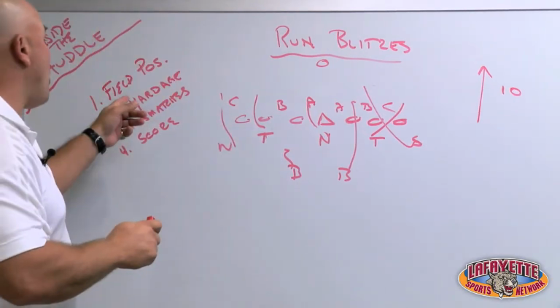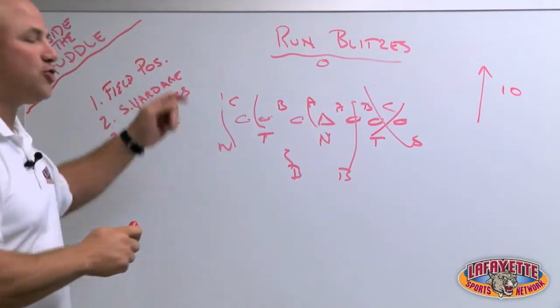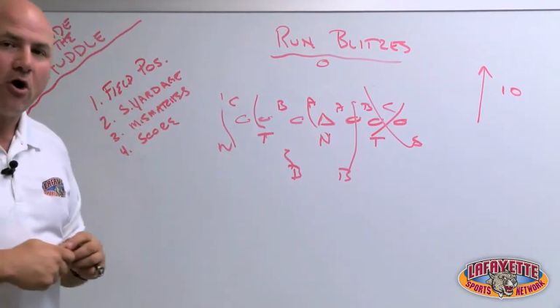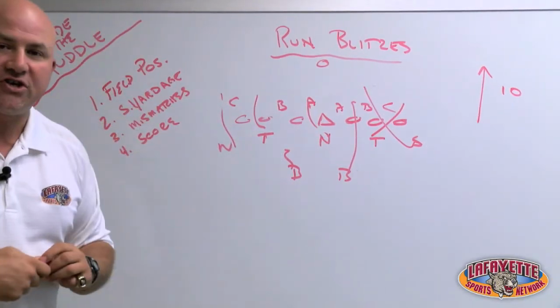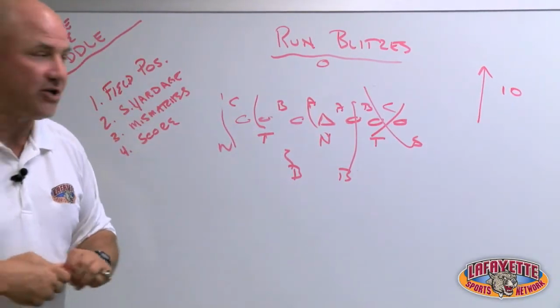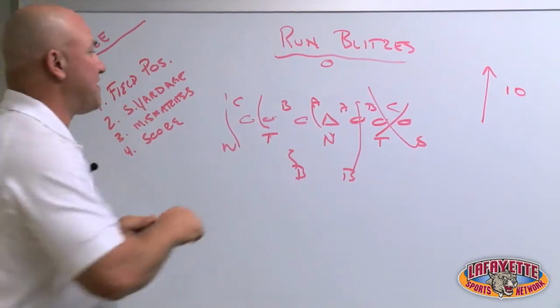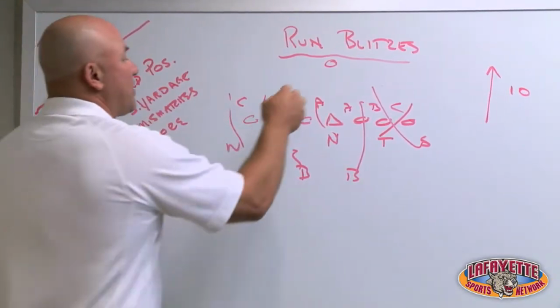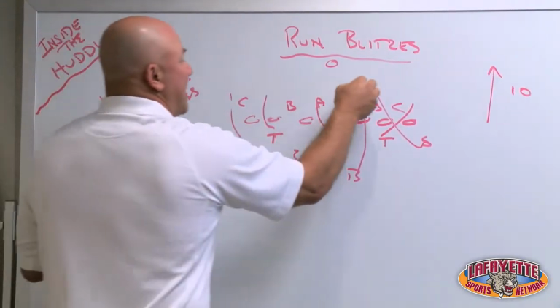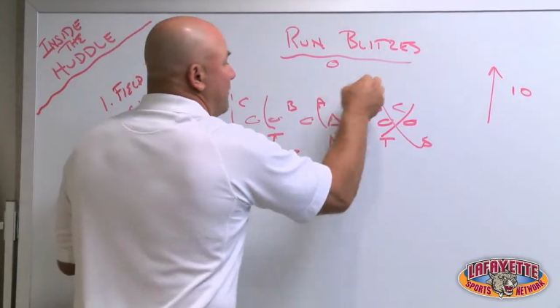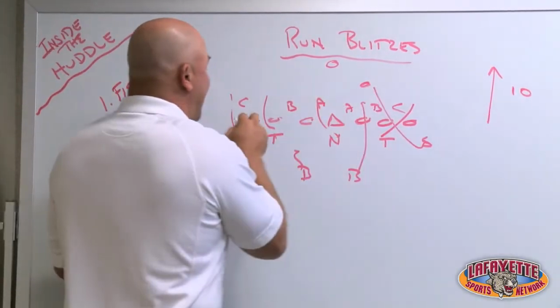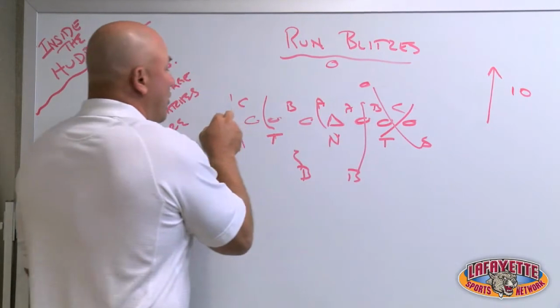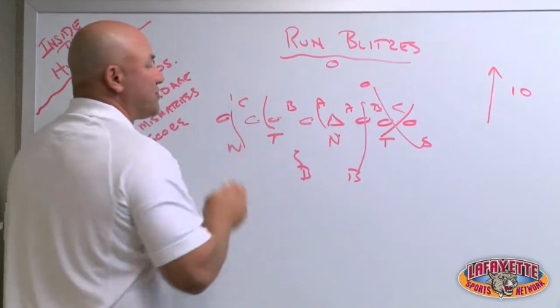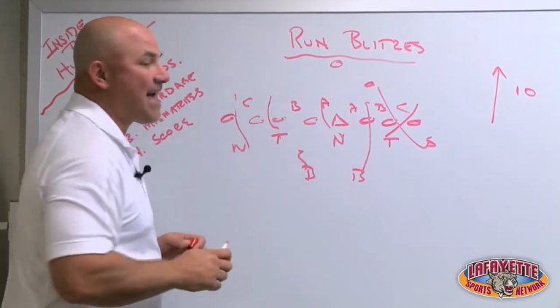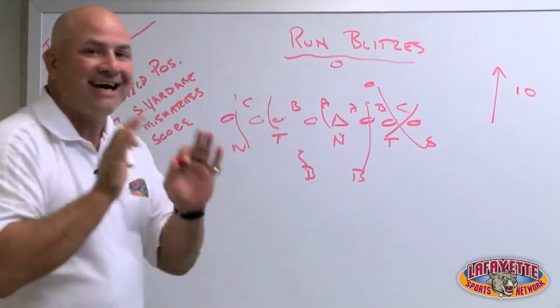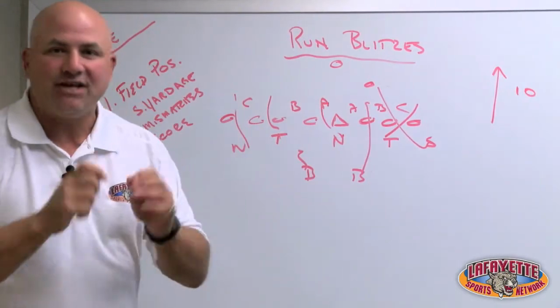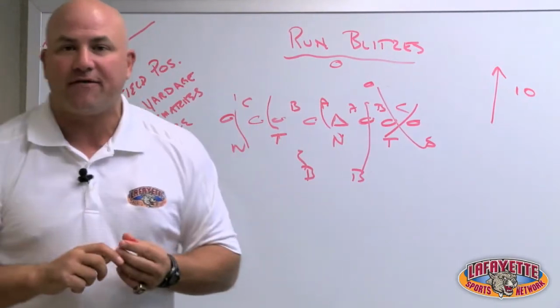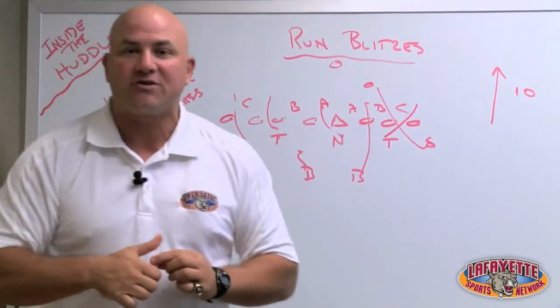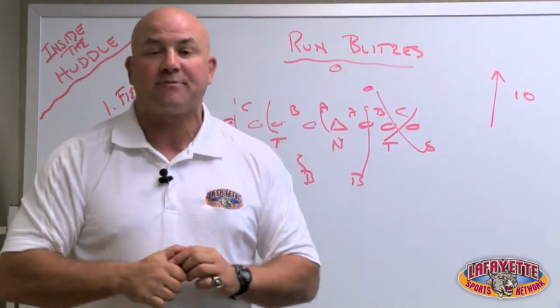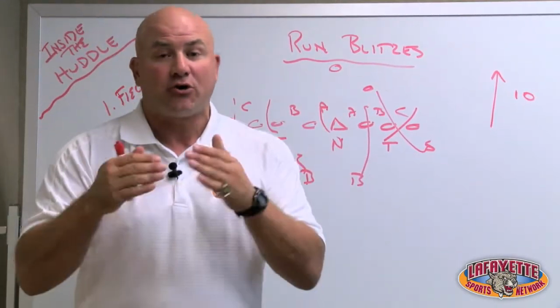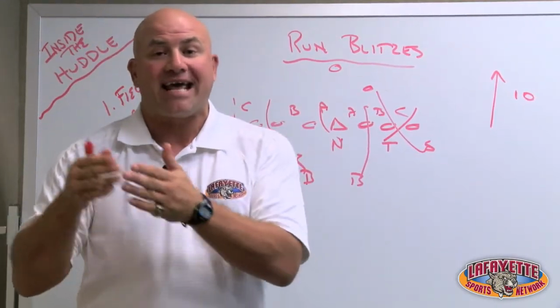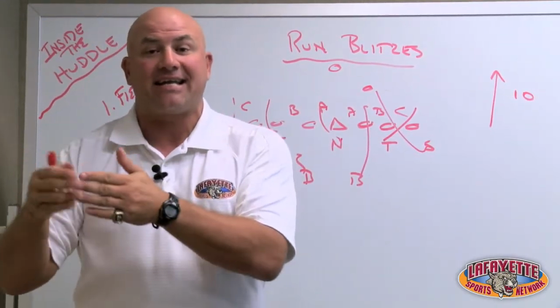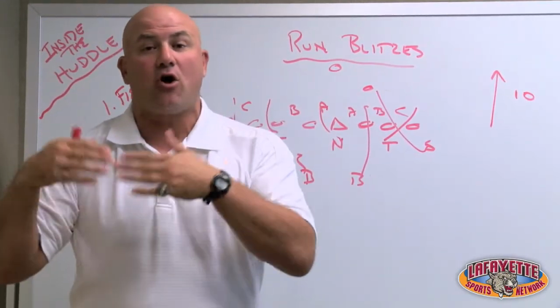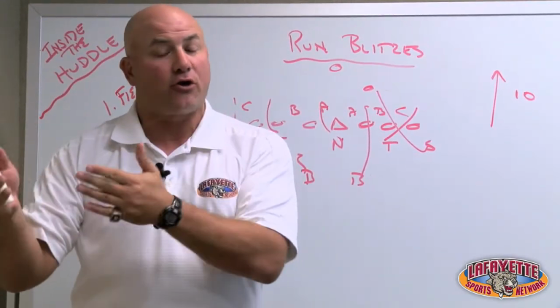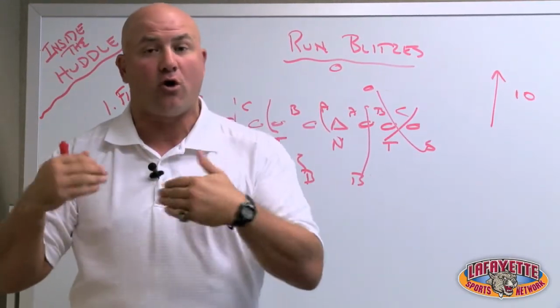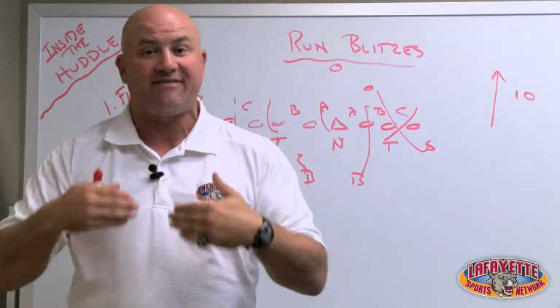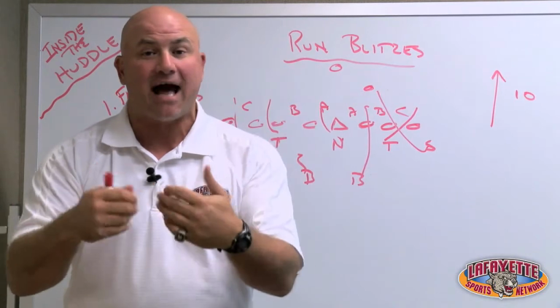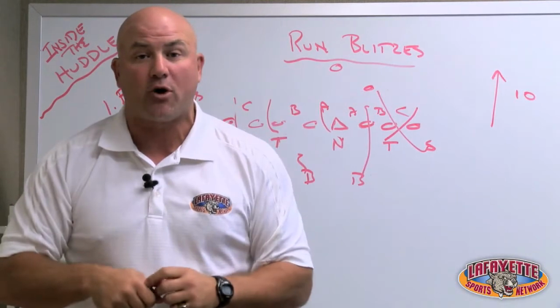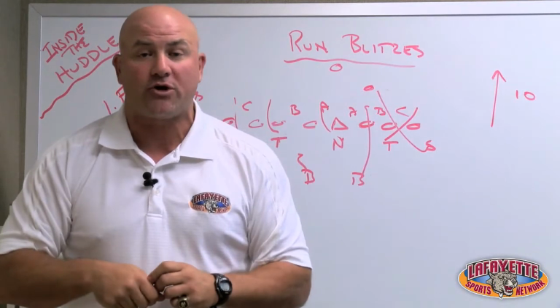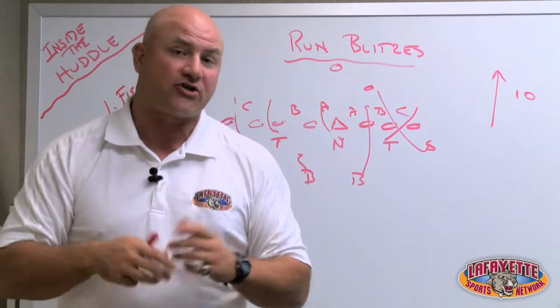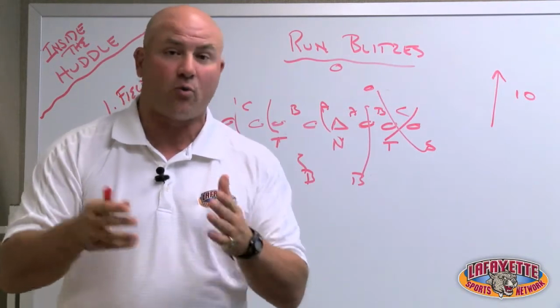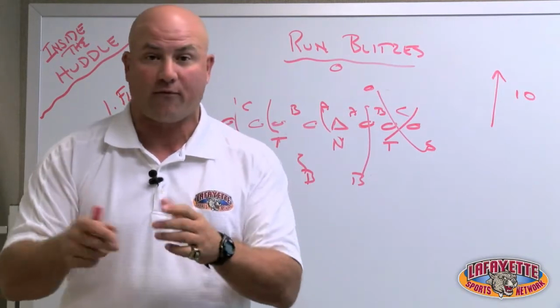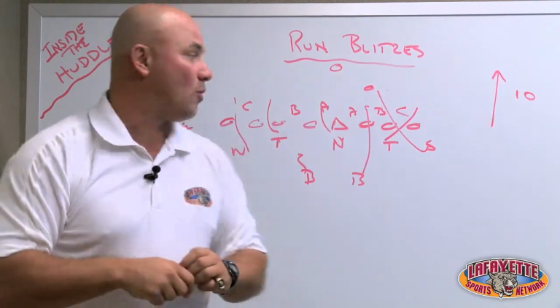Also in short yardage situations — if the team brings in an extra fullback or an extra tight end, again you want to fill those gaps, create a second and long, a third and long, or even stop them on short yardage: third and one, fourth and one.